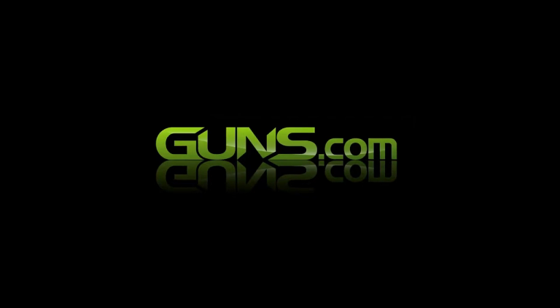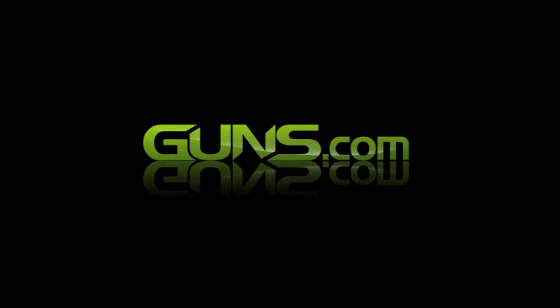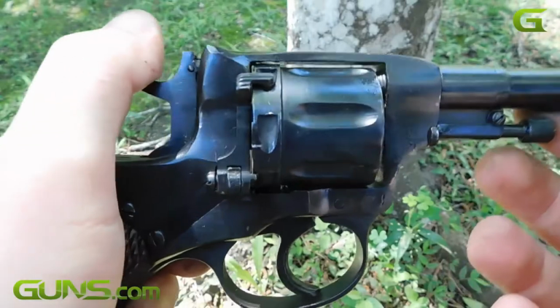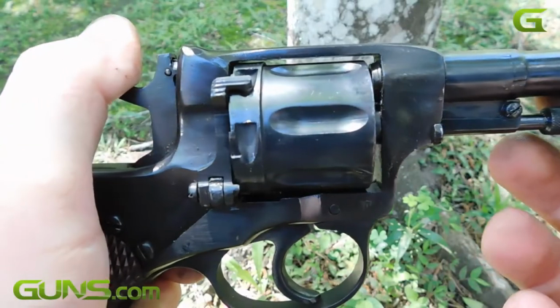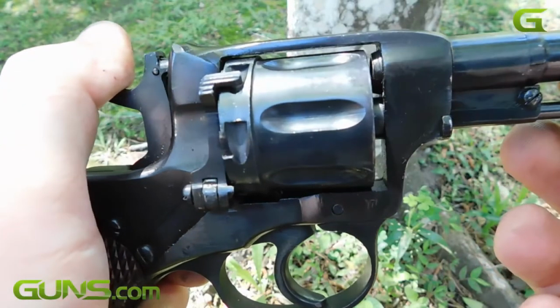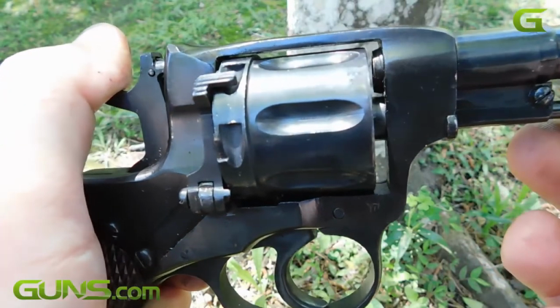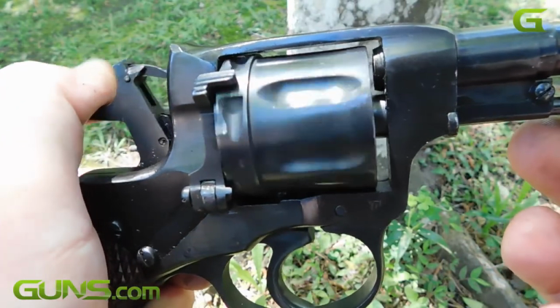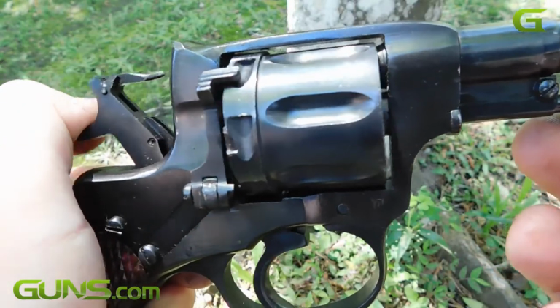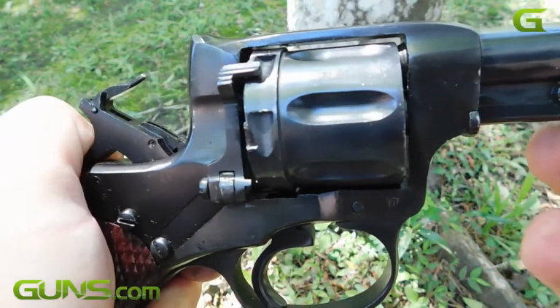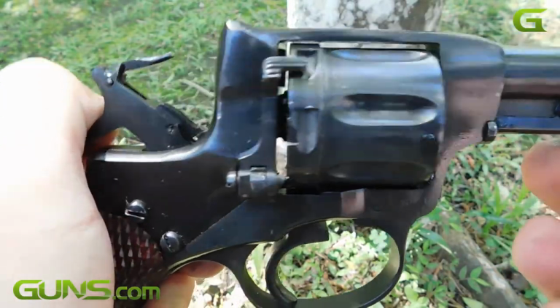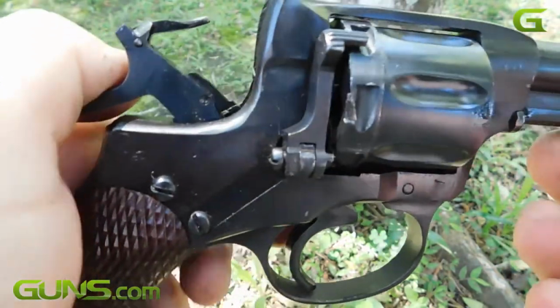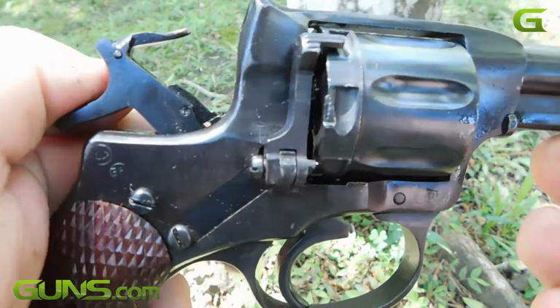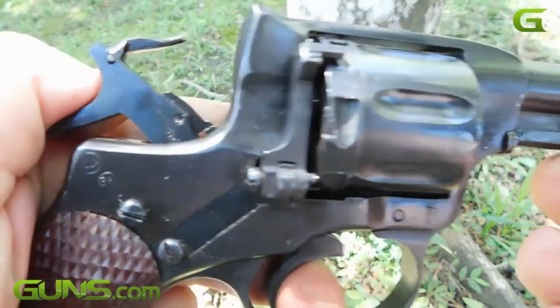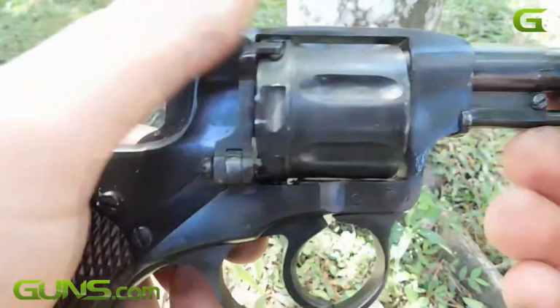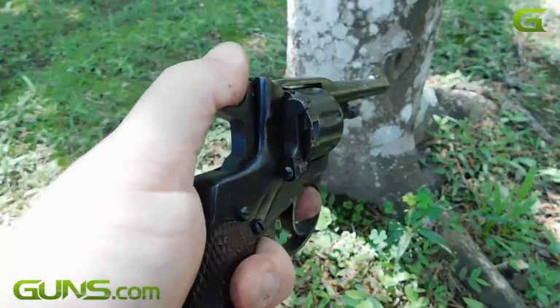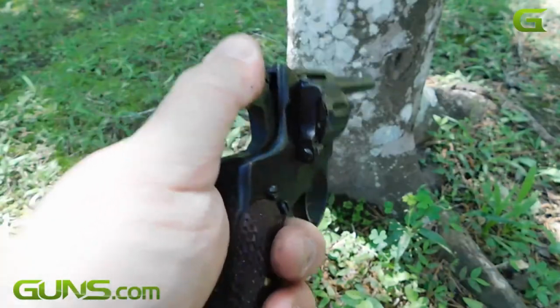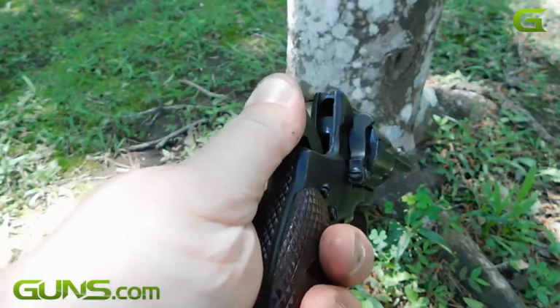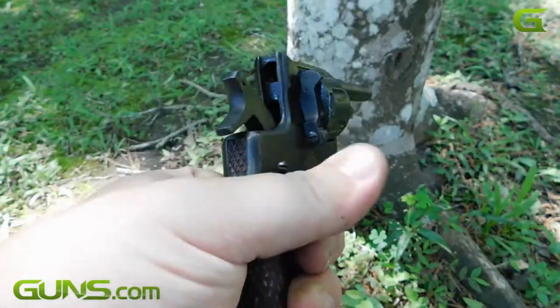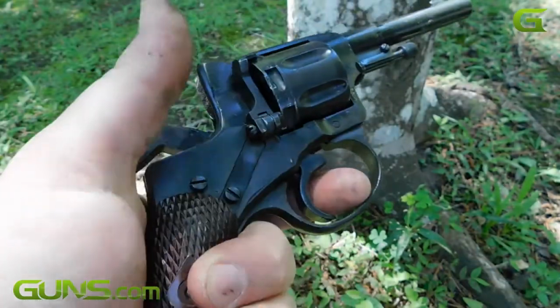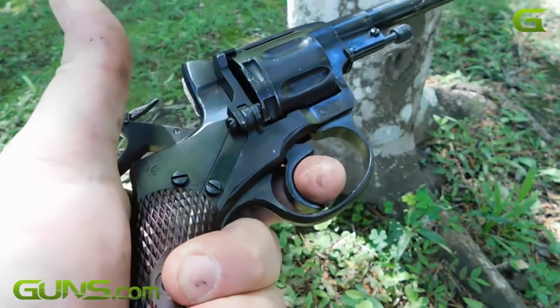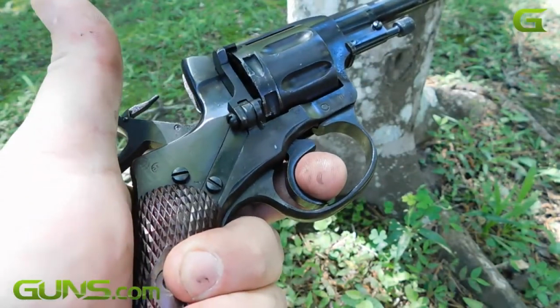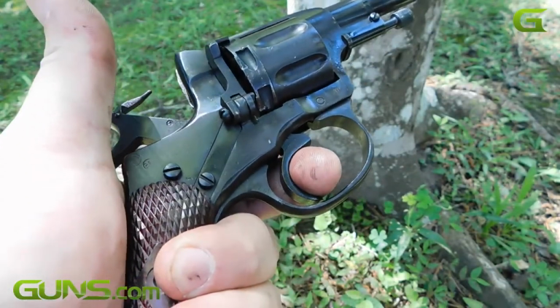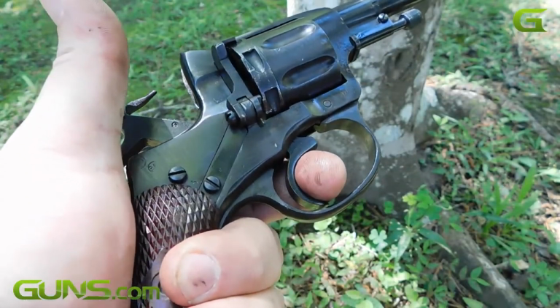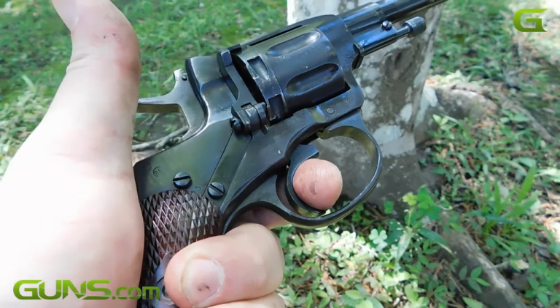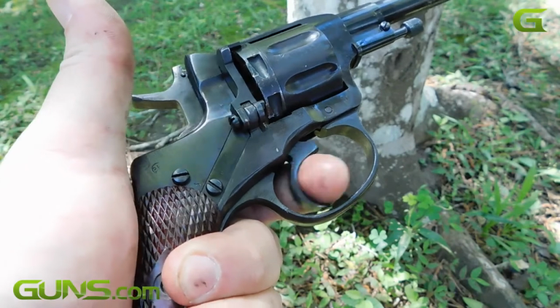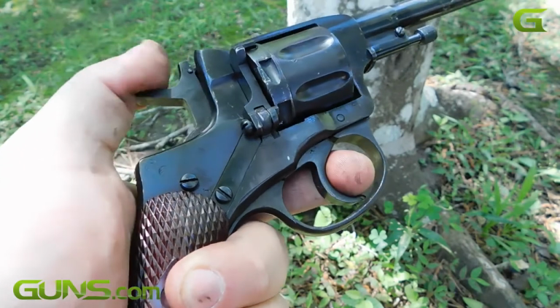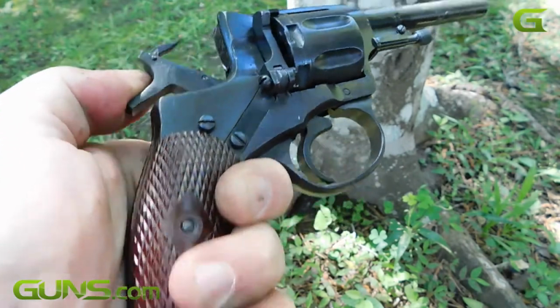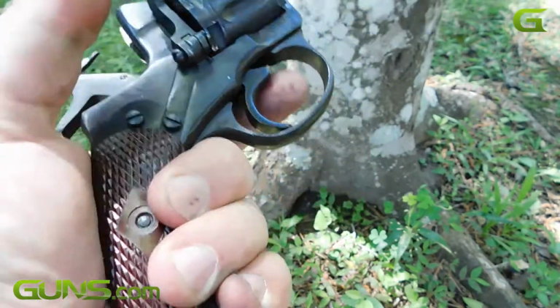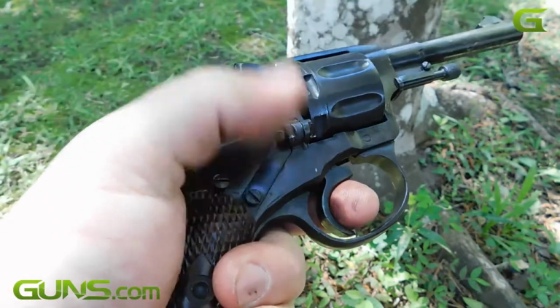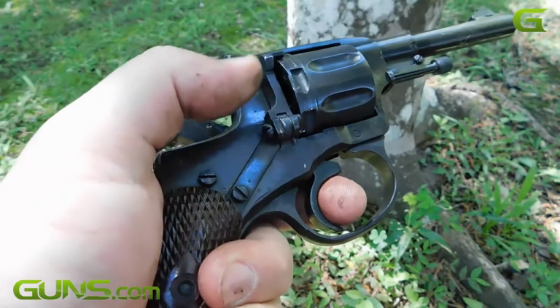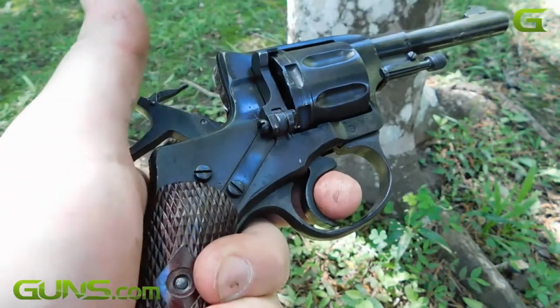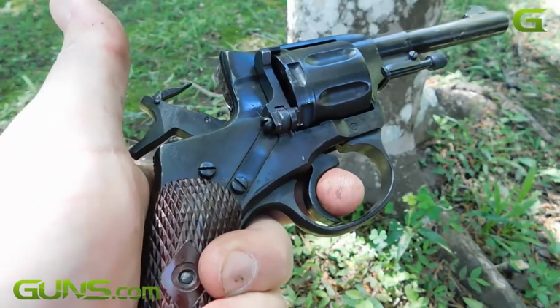Russian firearms are a lot of things: crude, quirky, utilitarian, behind the times, perhaps even a good buy. The Mosin Nagant rifle and the later AK-47 won't win a beauty contest, but they sure do work.